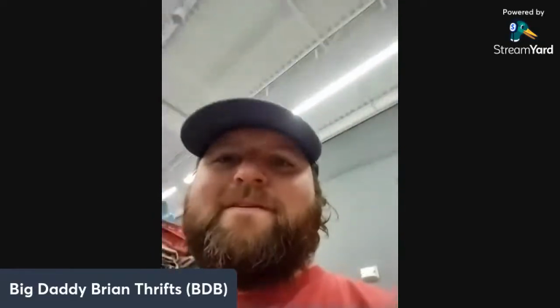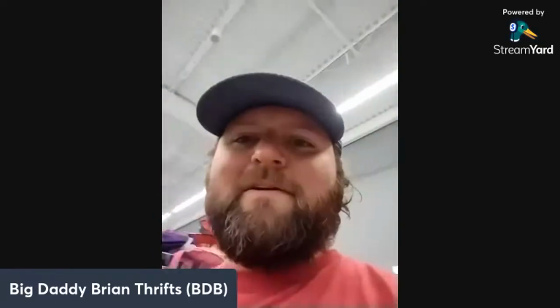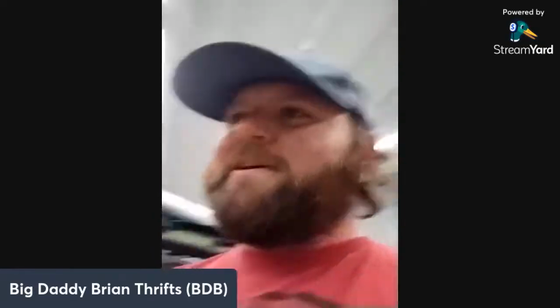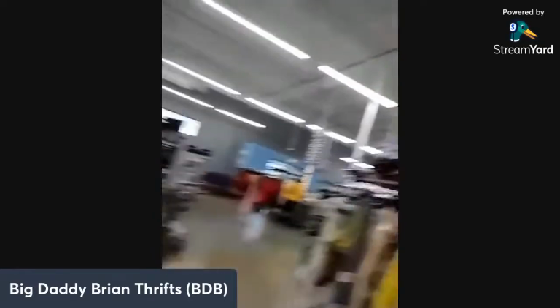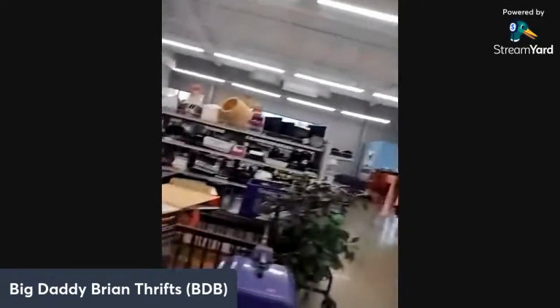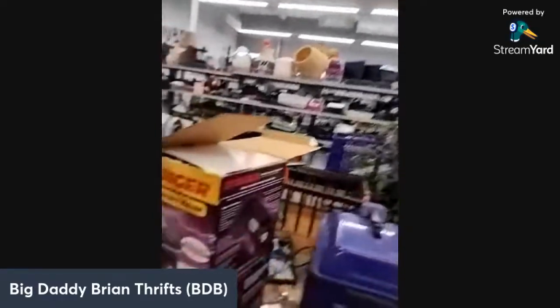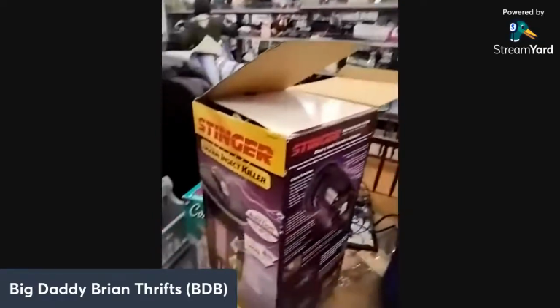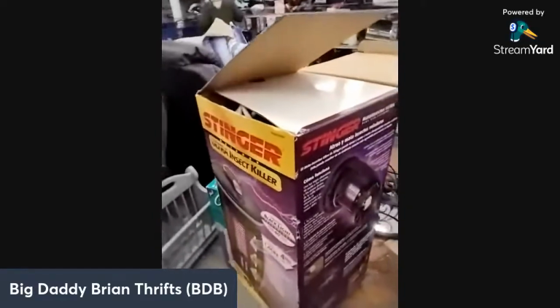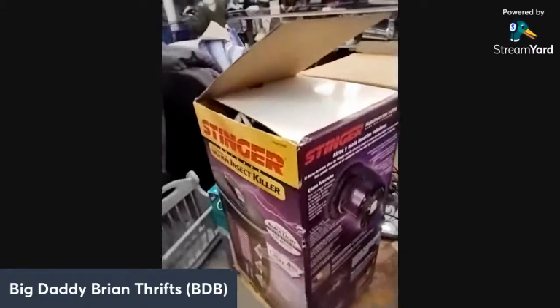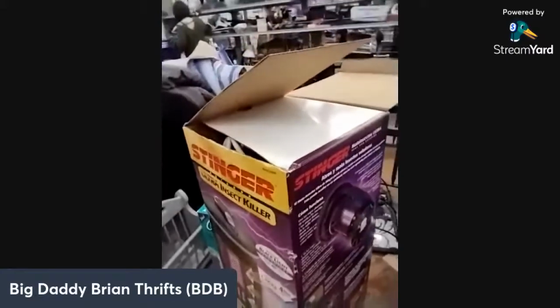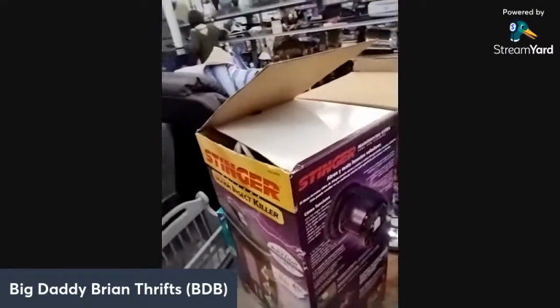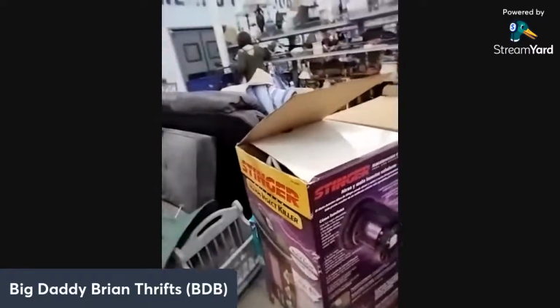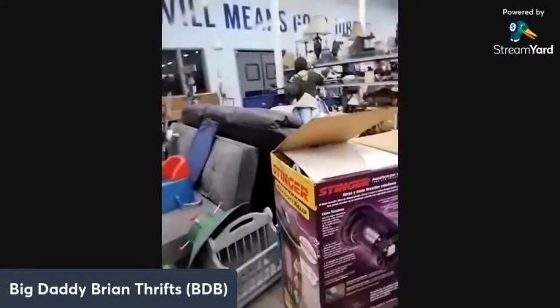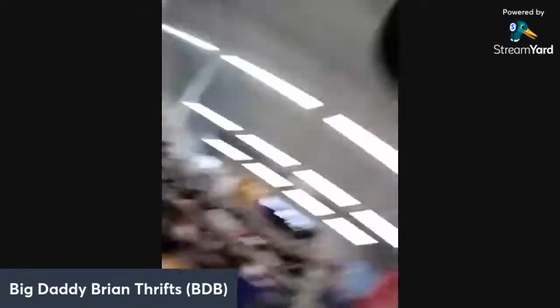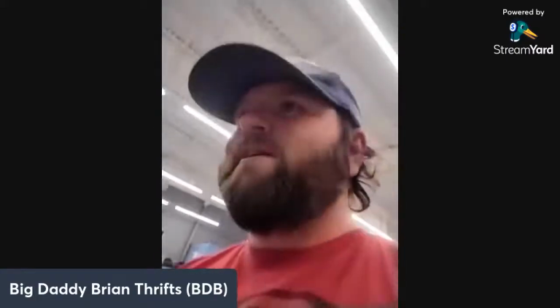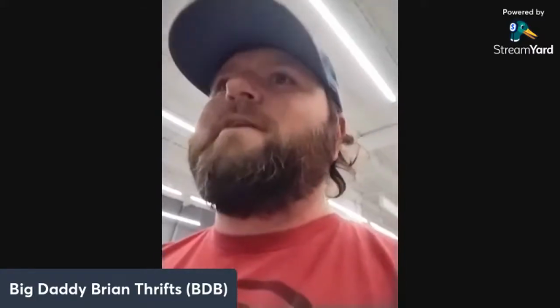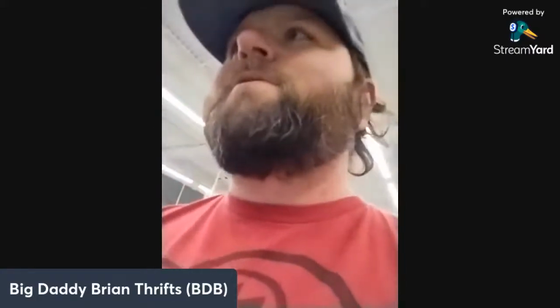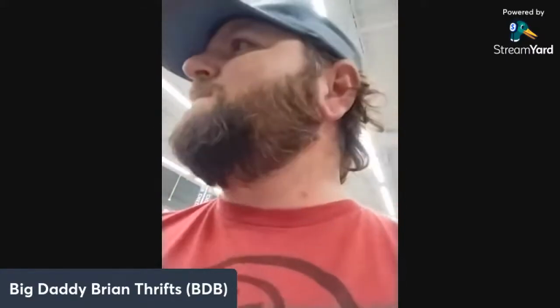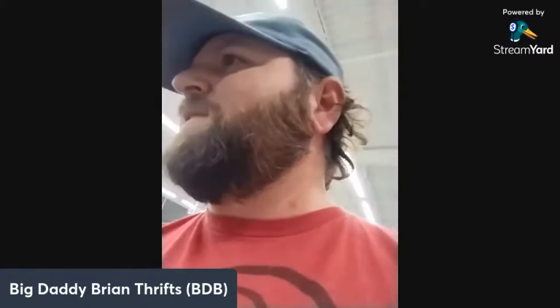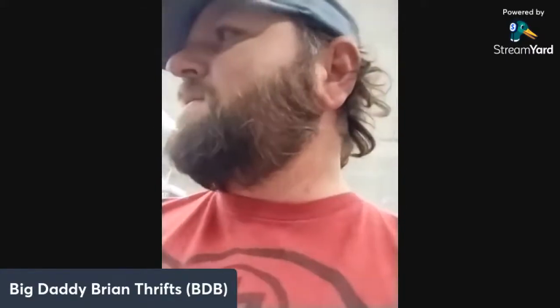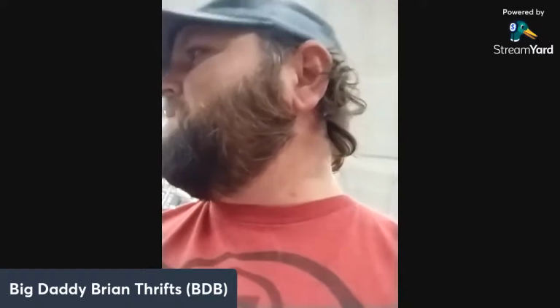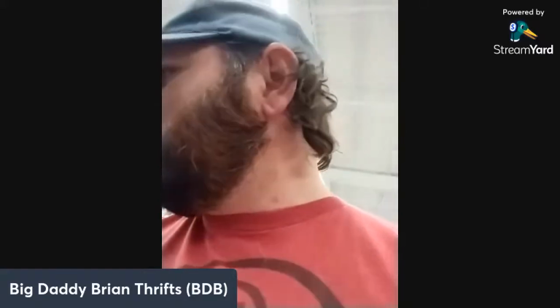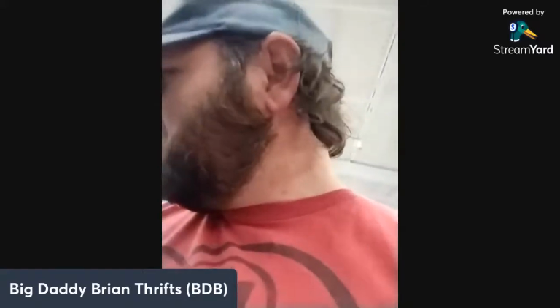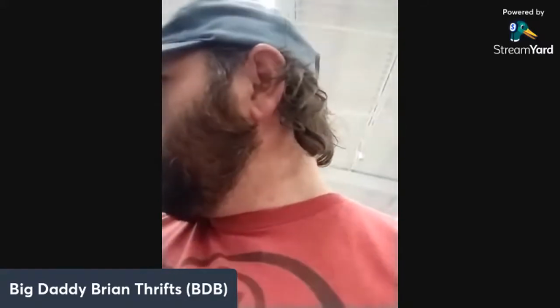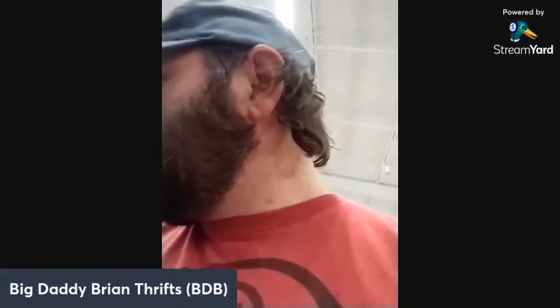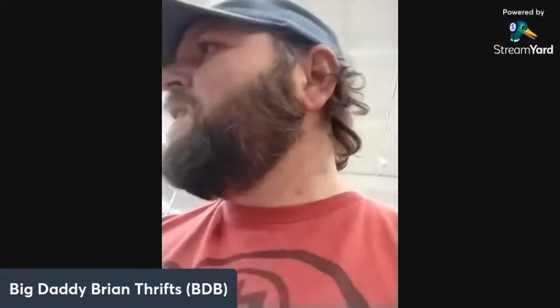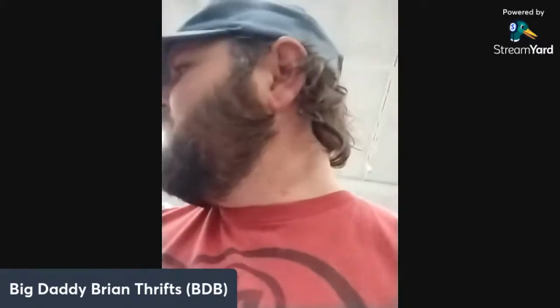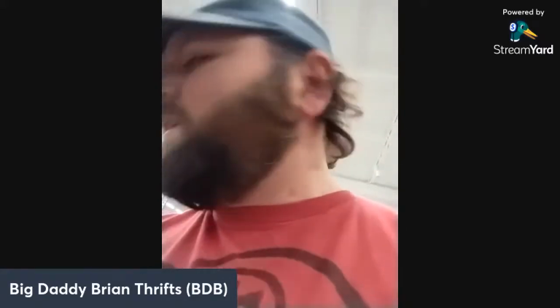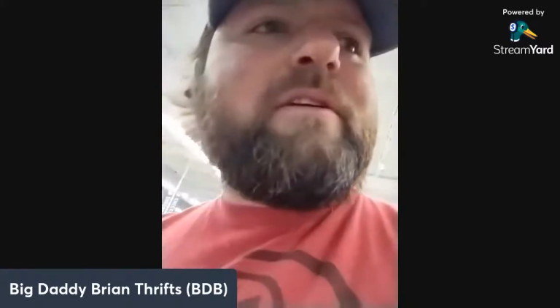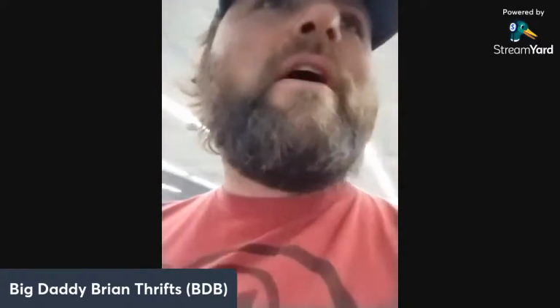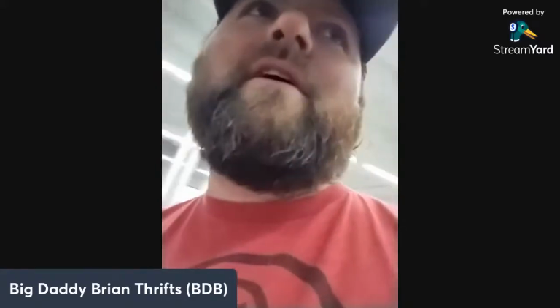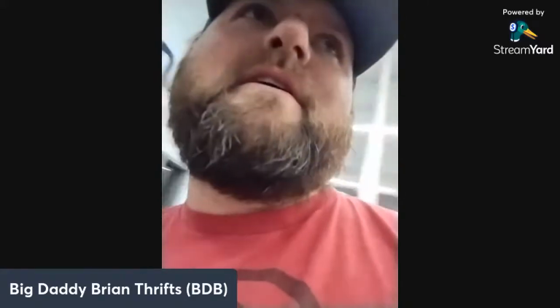Anybody need a bug zapper? Pretty nice little bug zapper here. I actually got one for the camper — I can't wait to use it.